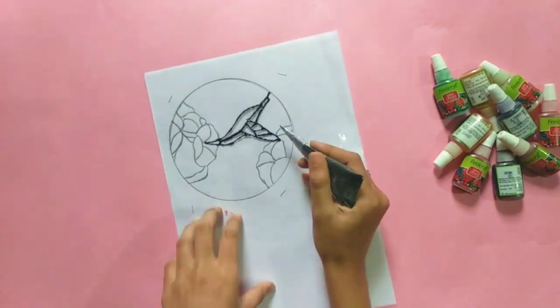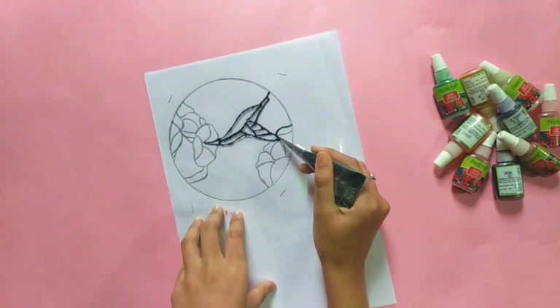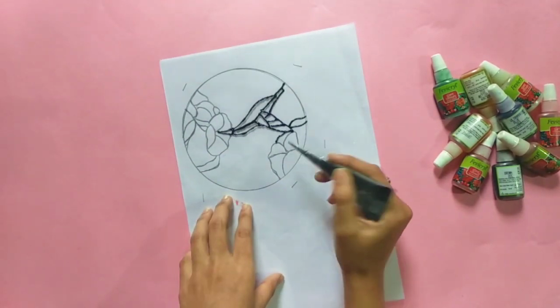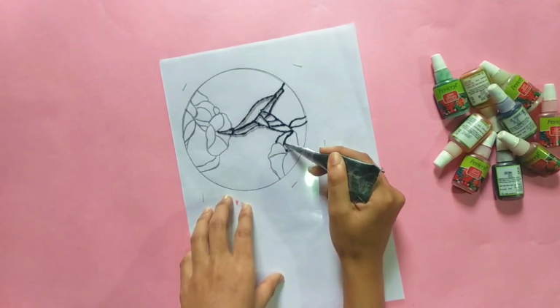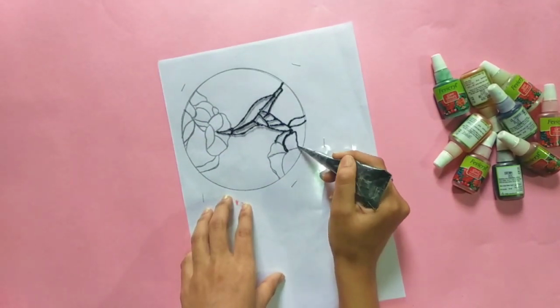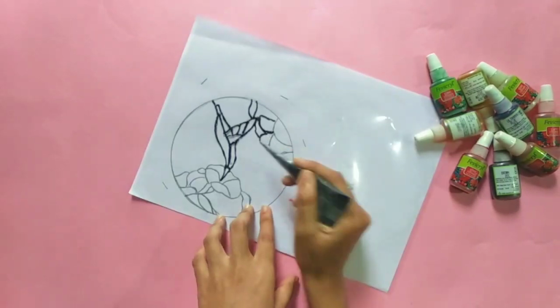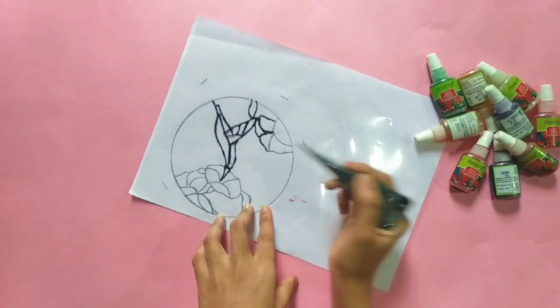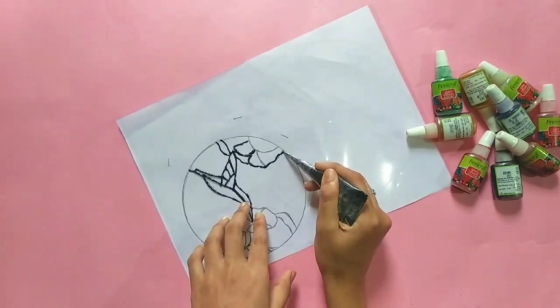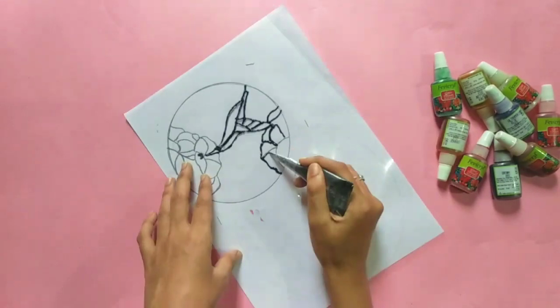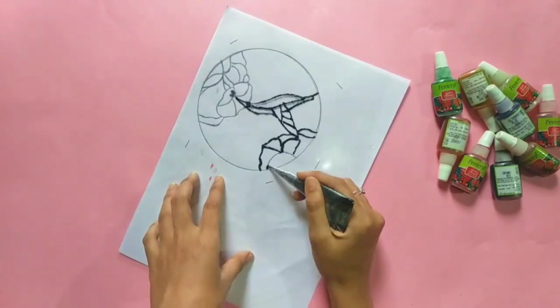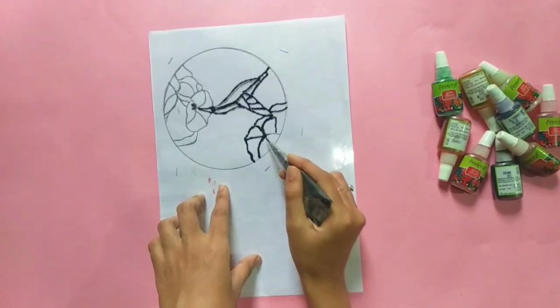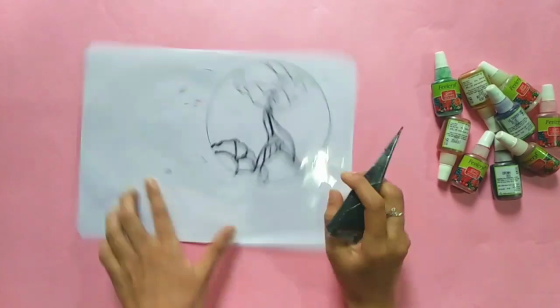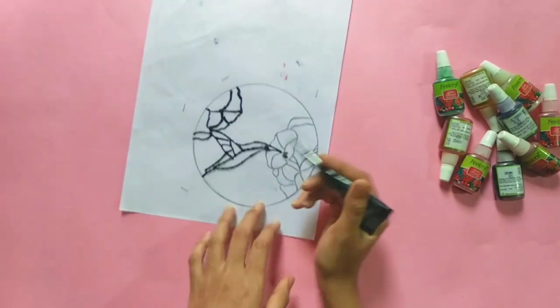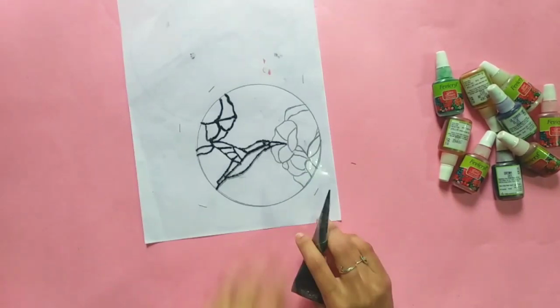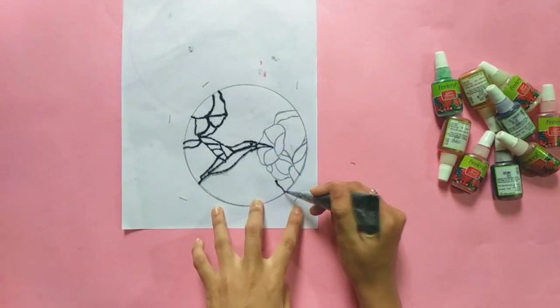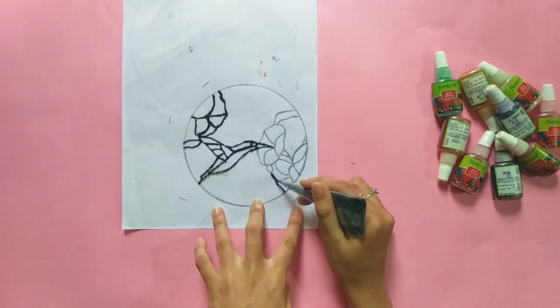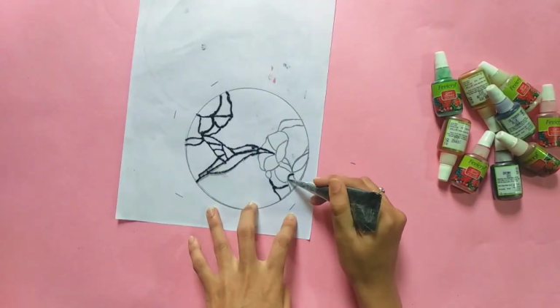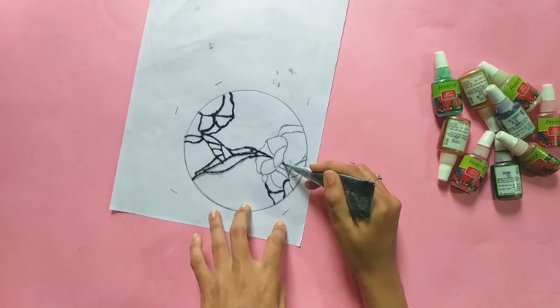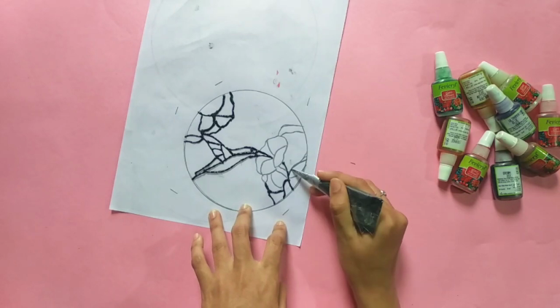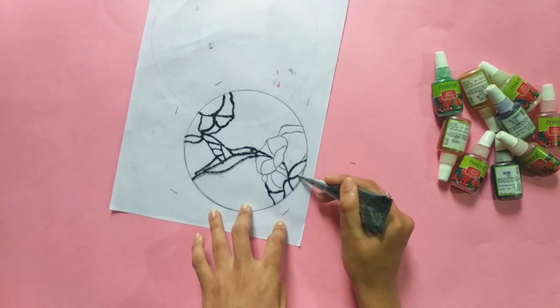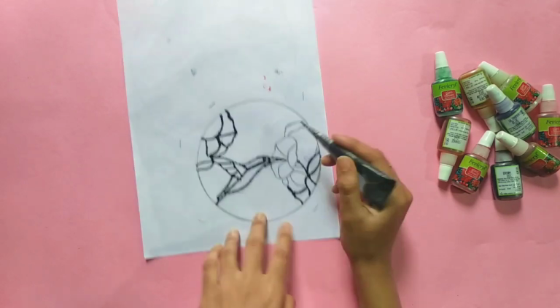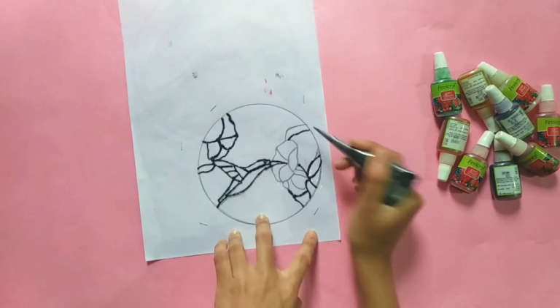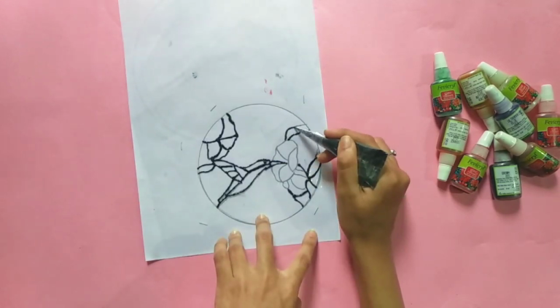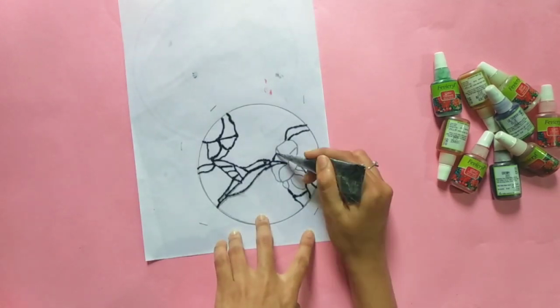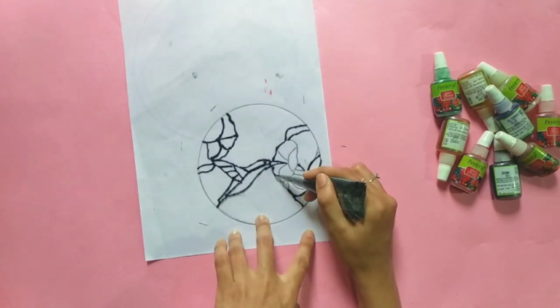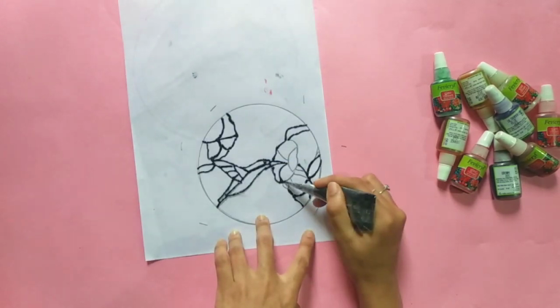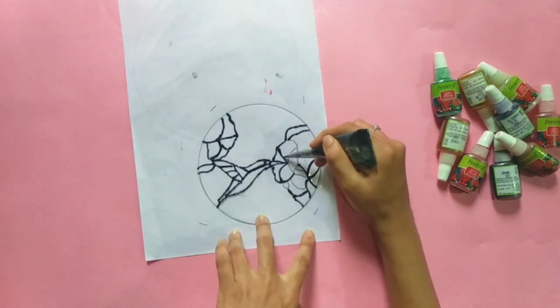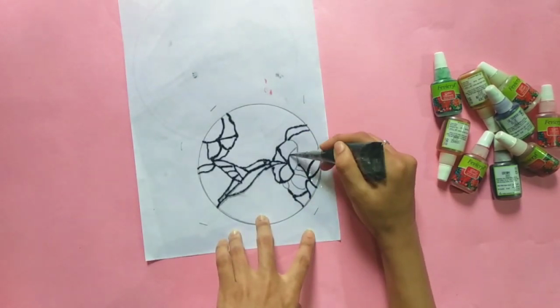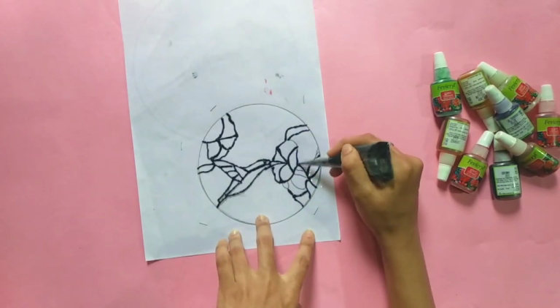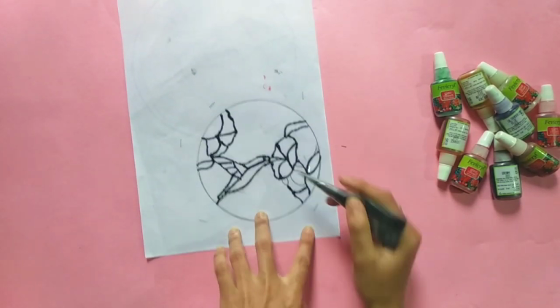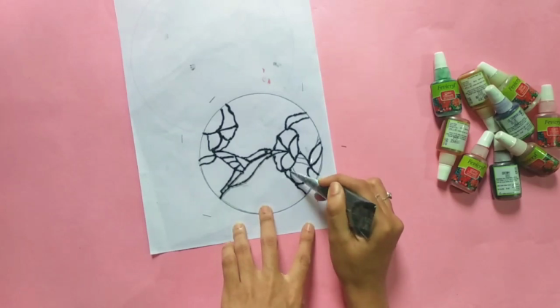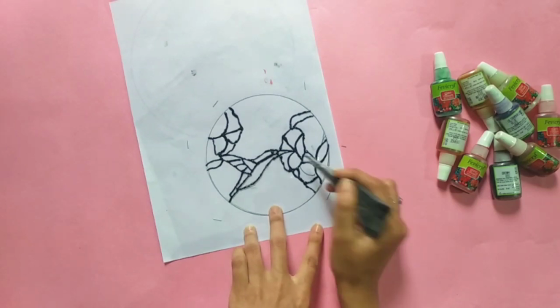The 6th standard is lightening barbara, sweetening barbara, and pythoning barbara. Now we have the 3D black color, which is high. Next, we have the 7th standard.